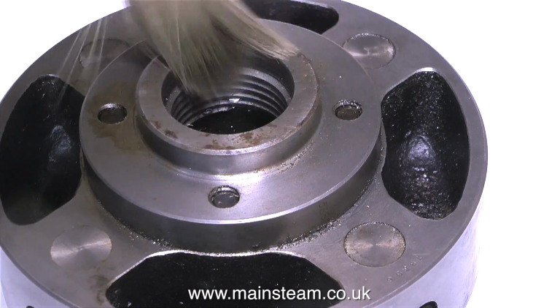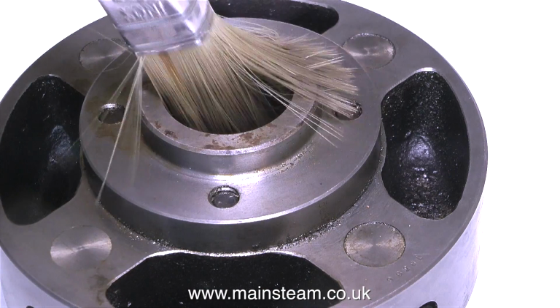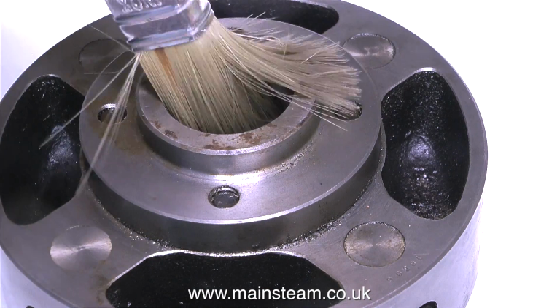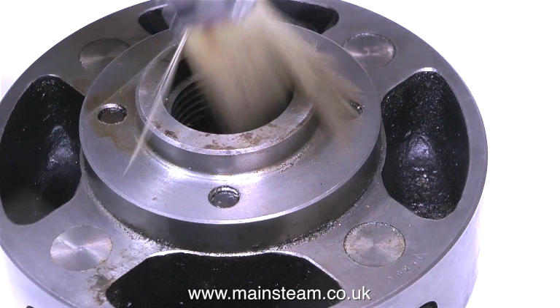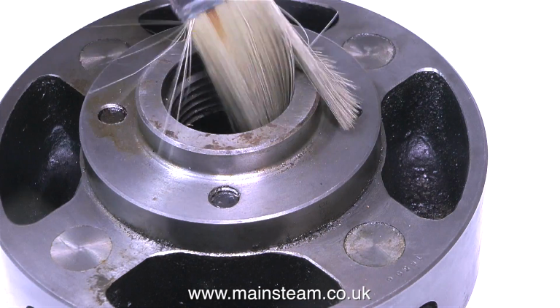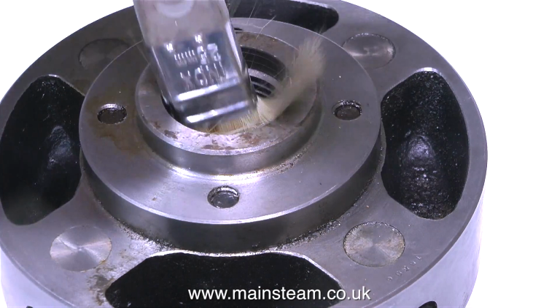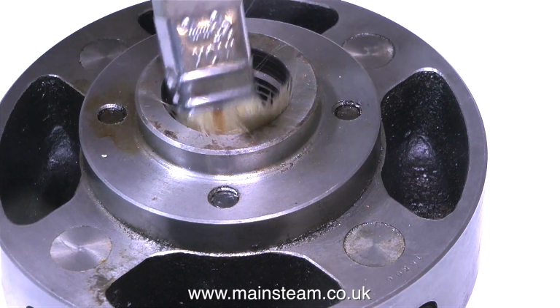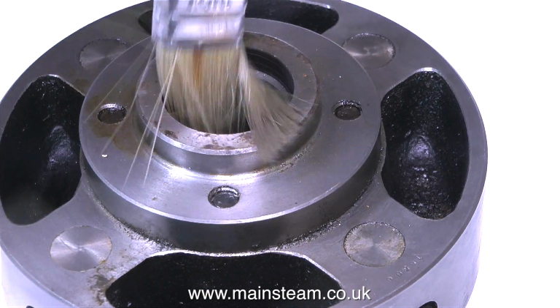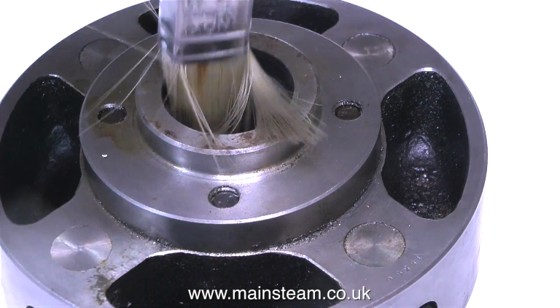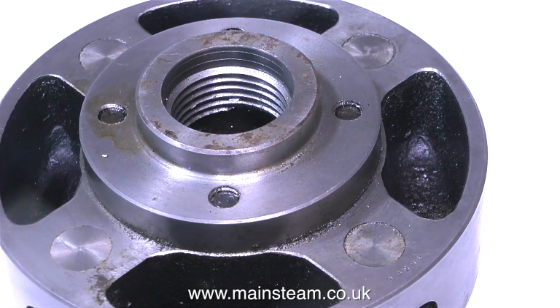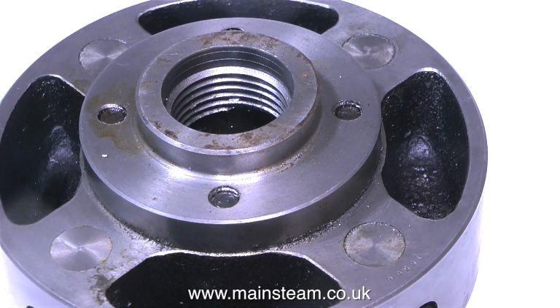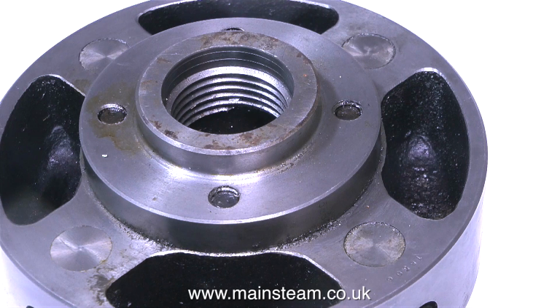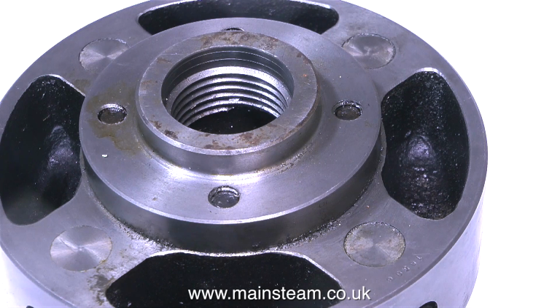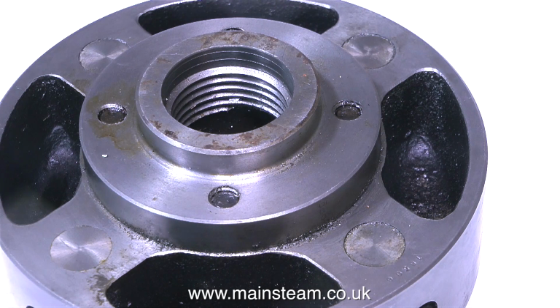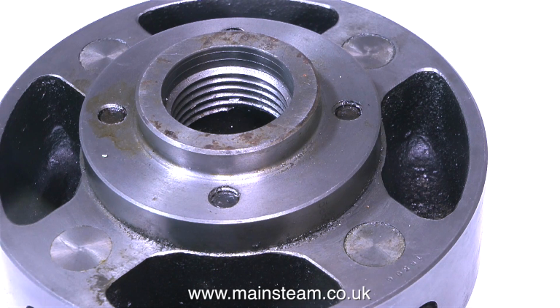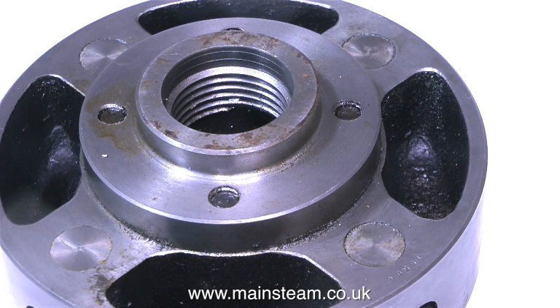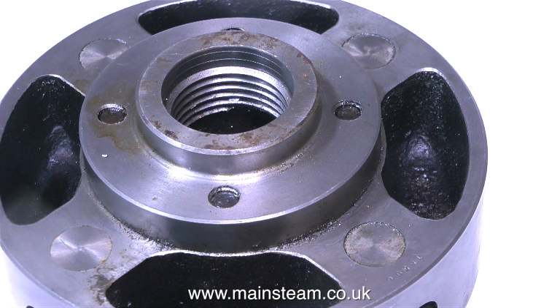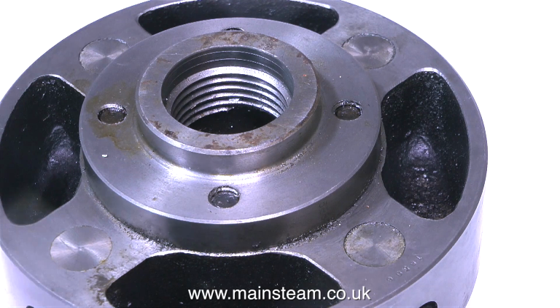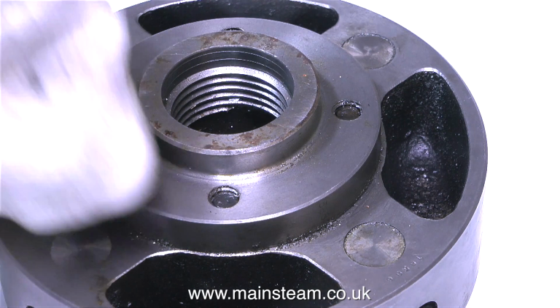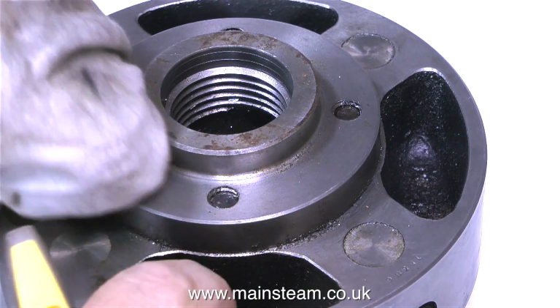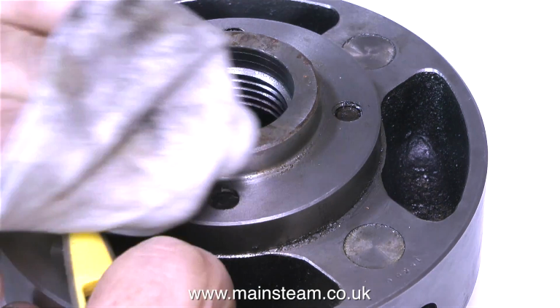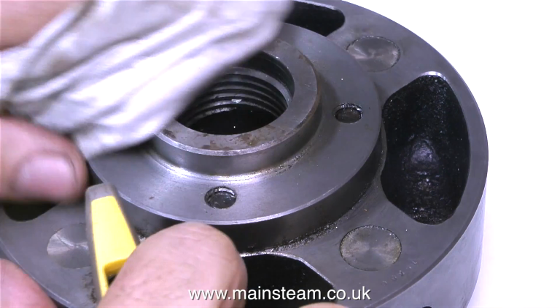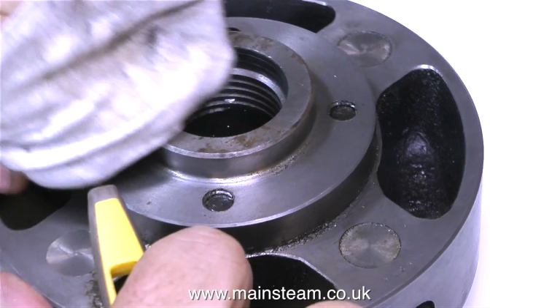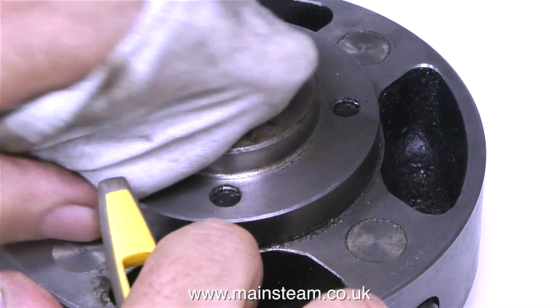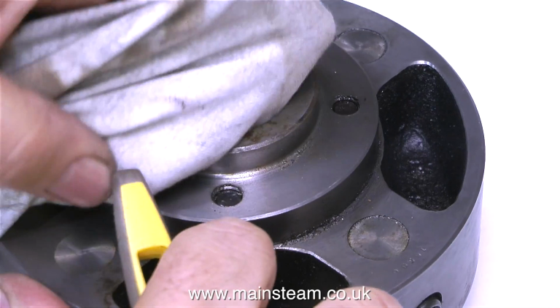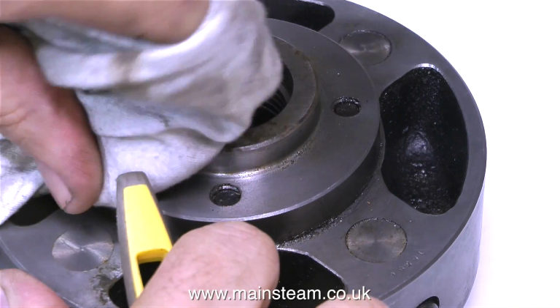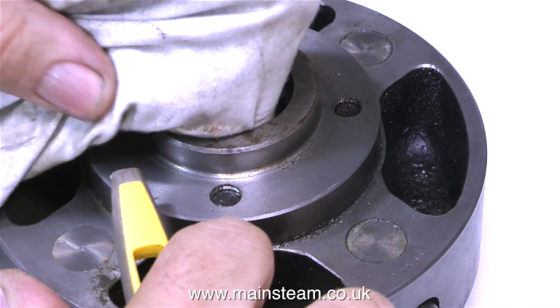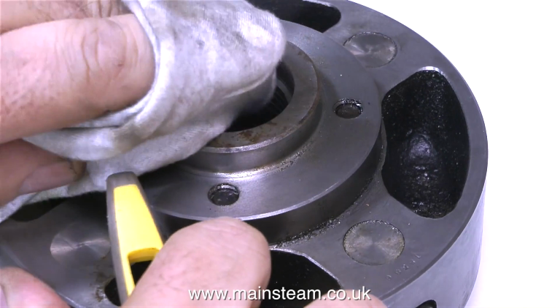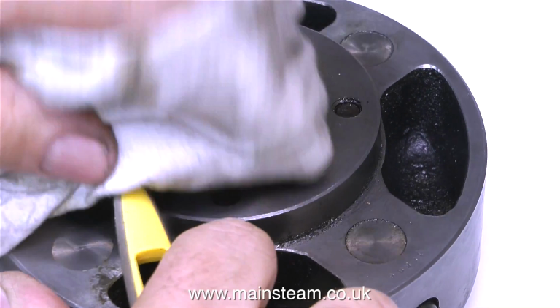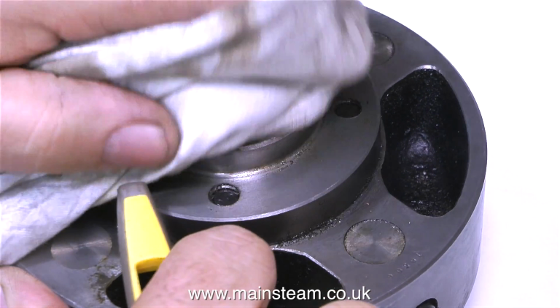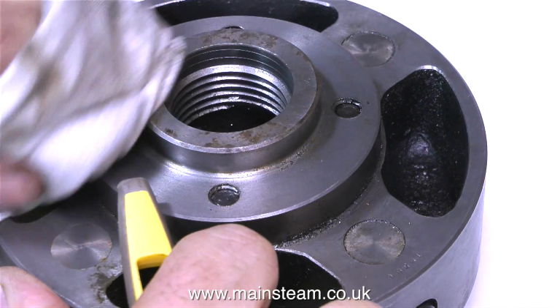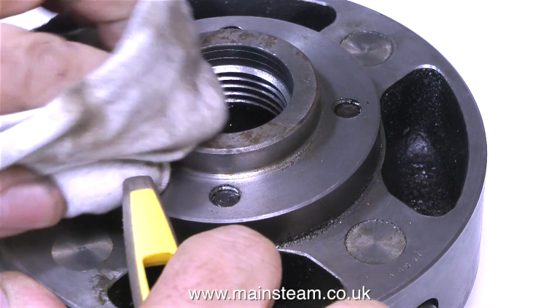This clip shows cleaning the thread of an old four-jaw chuck that fits the Boxford lathe. The choice was to do this job on the smaller of two lathes because it's closer to the size you would commonly find in model engineering workshops.